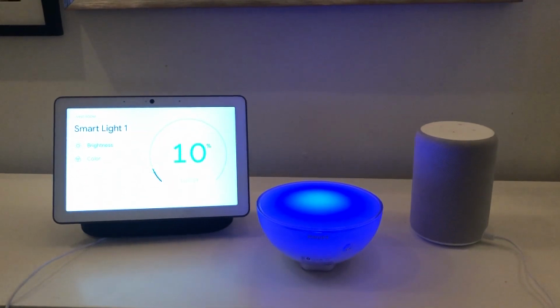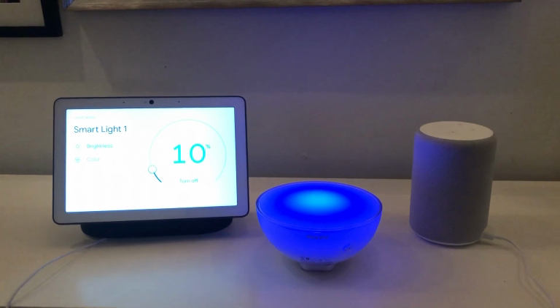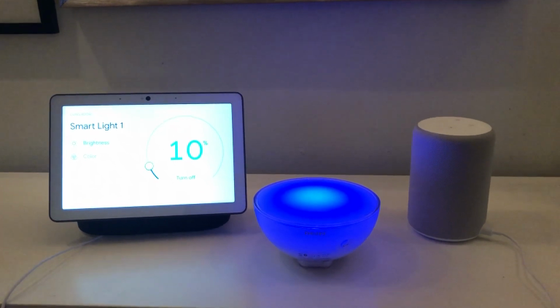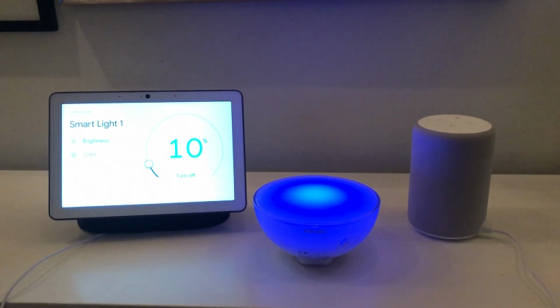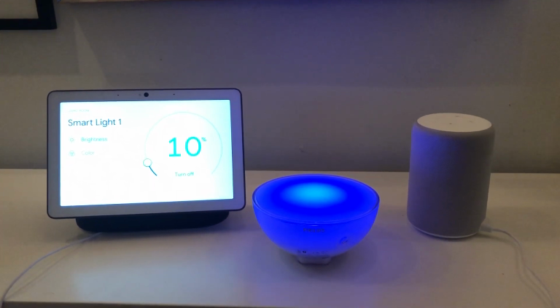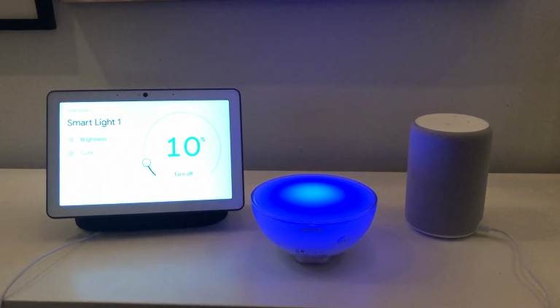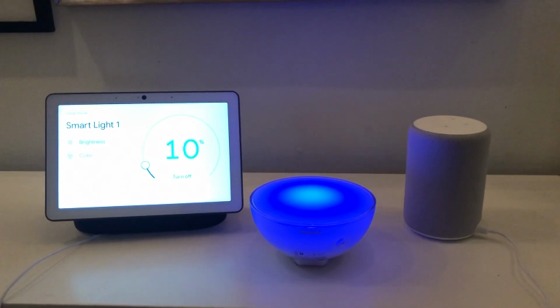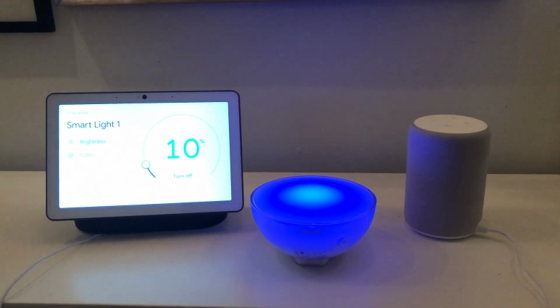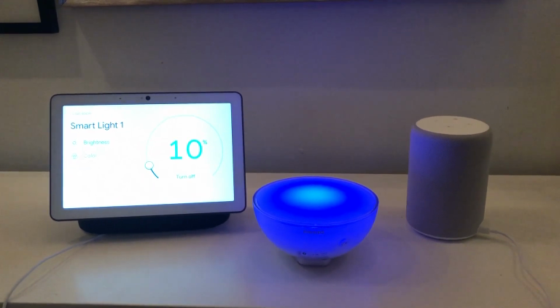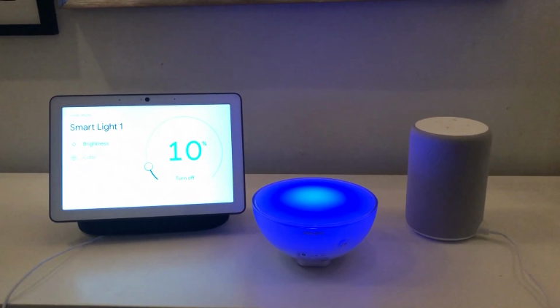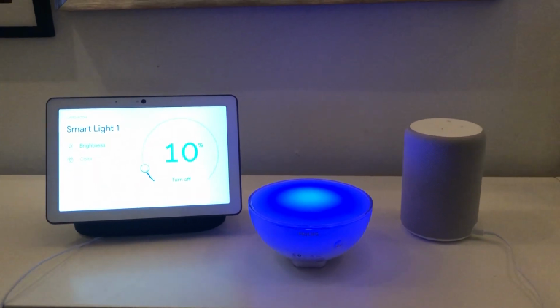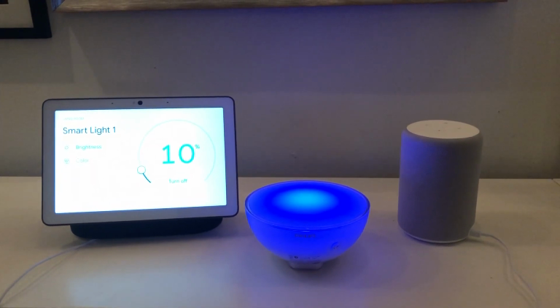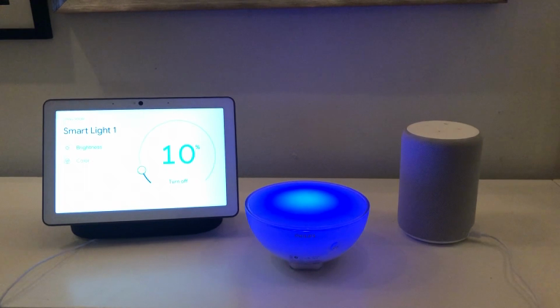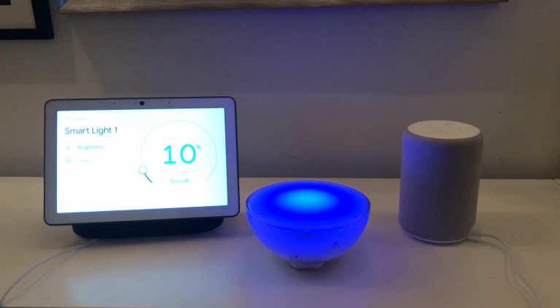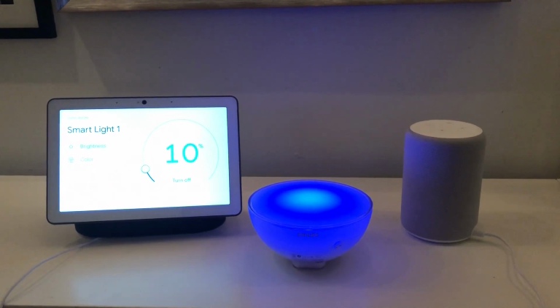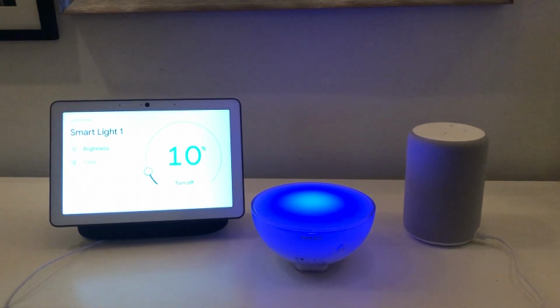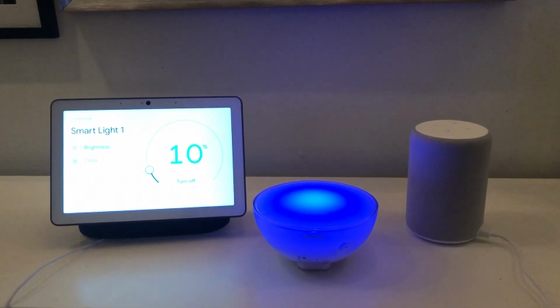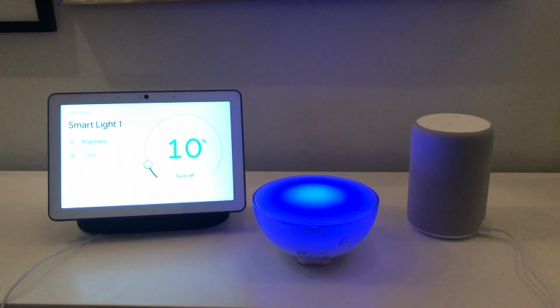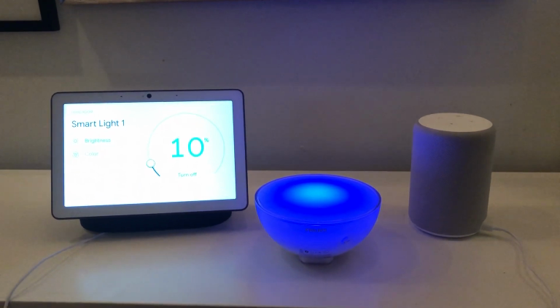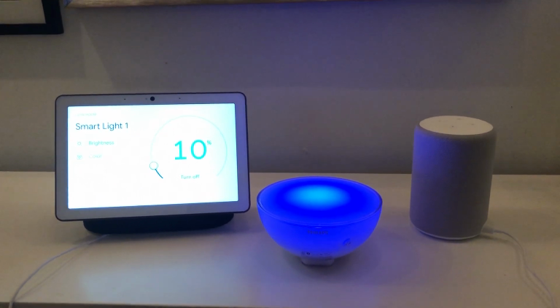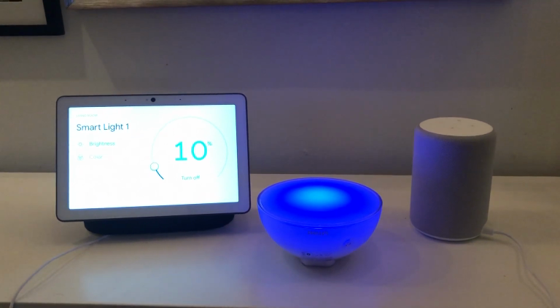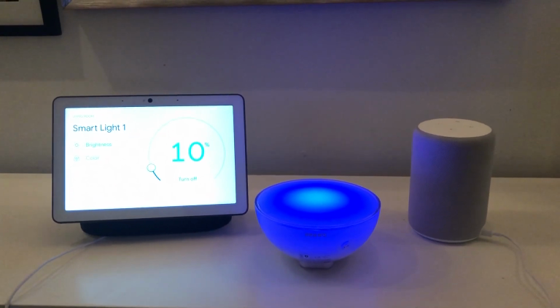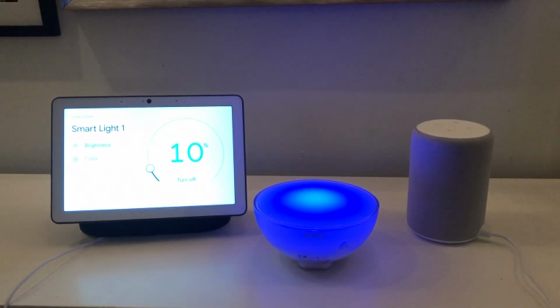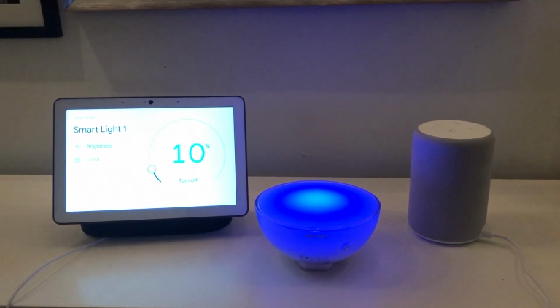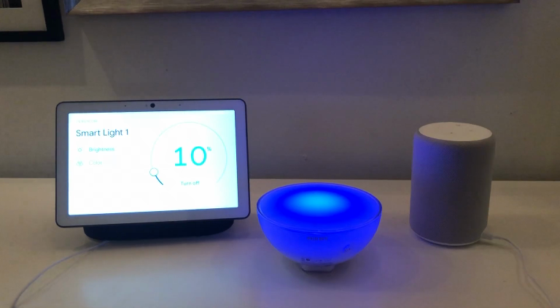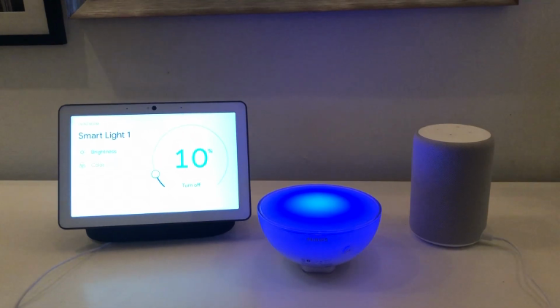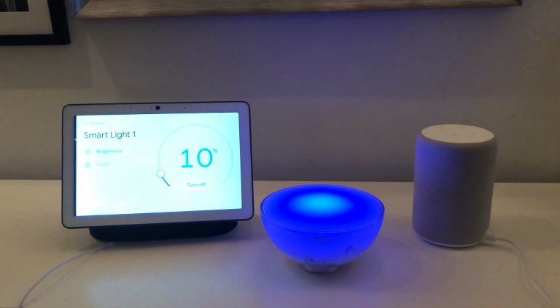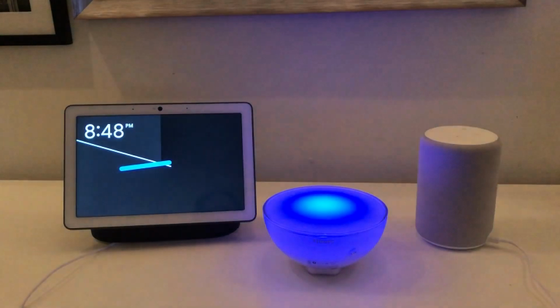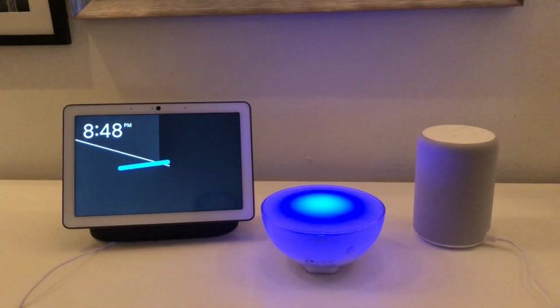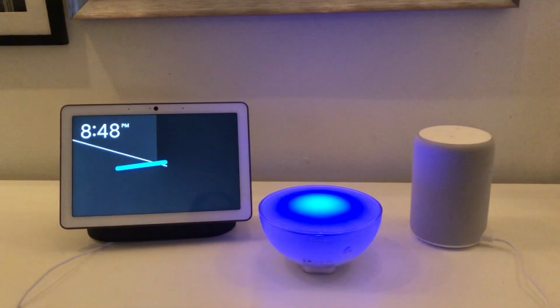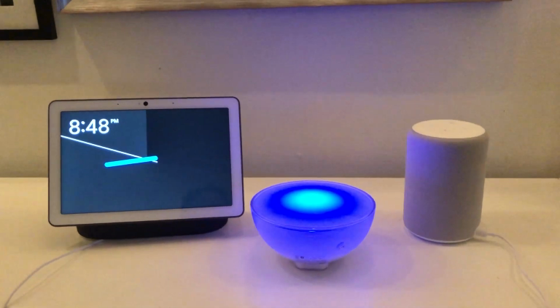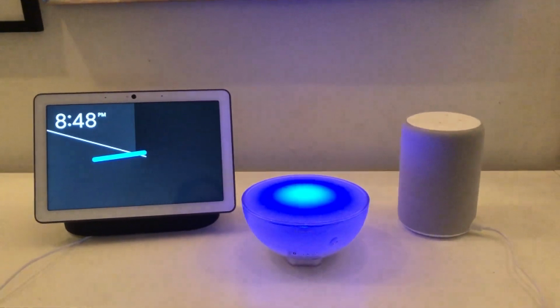So there you go. You can get details on how to connect the Hue Go Lite to both voice assistants in our review, which is linked below. Thanks for watching.